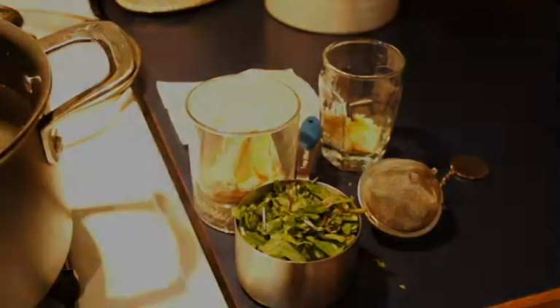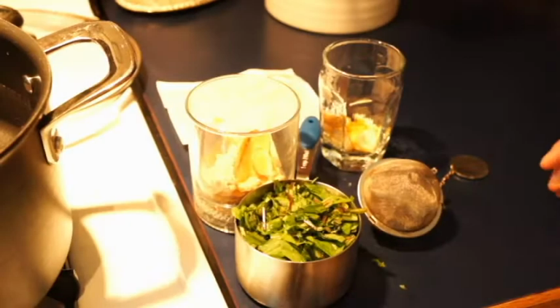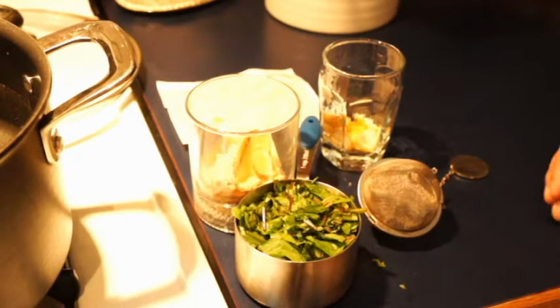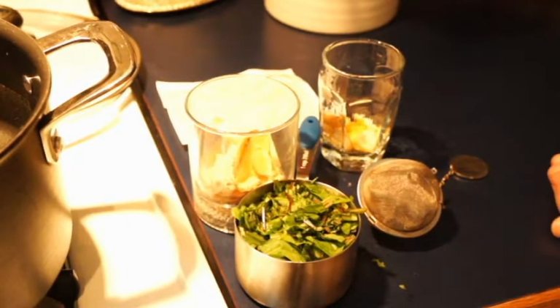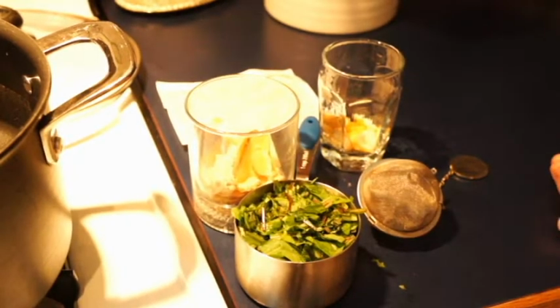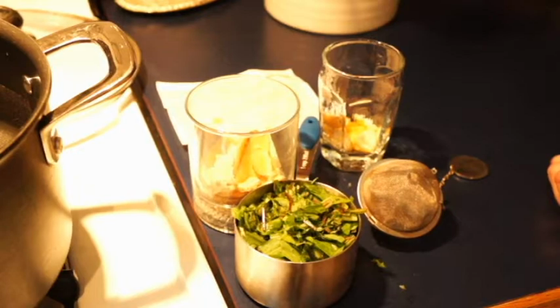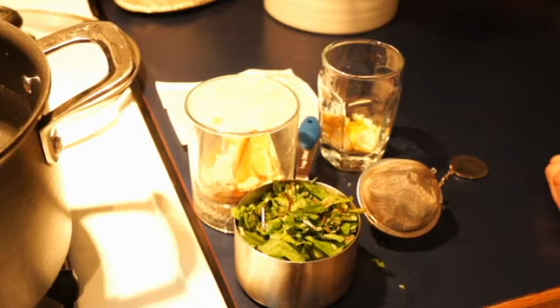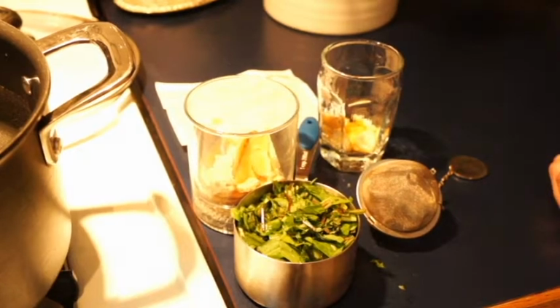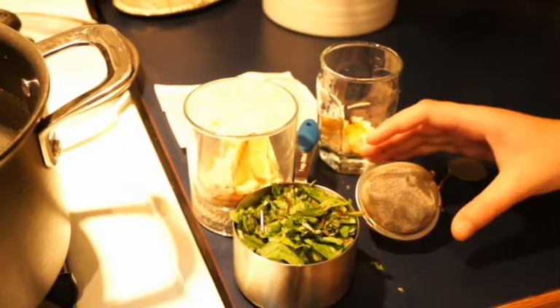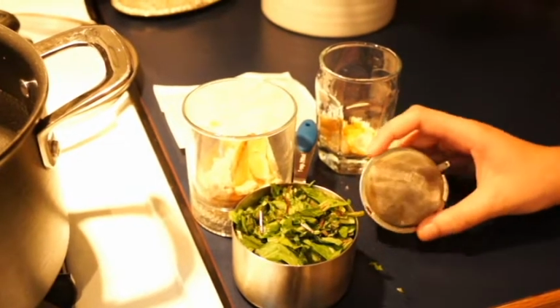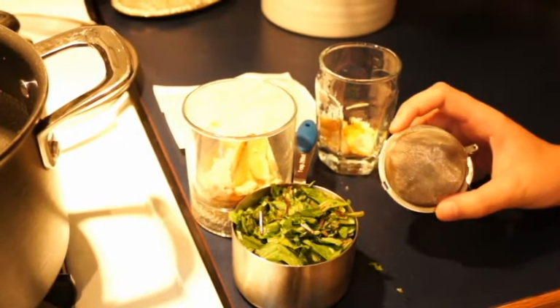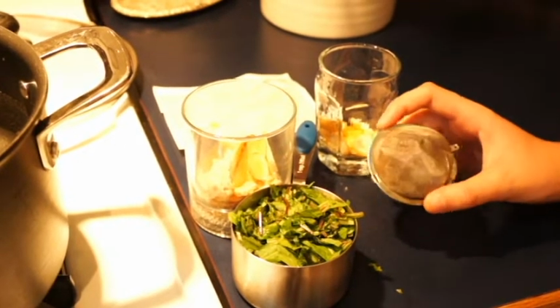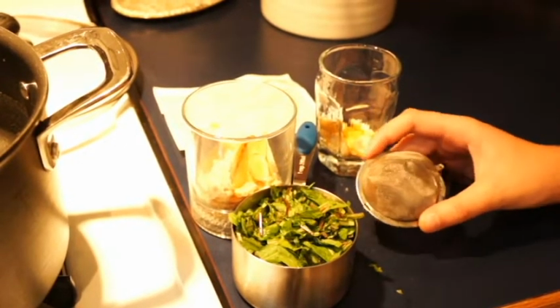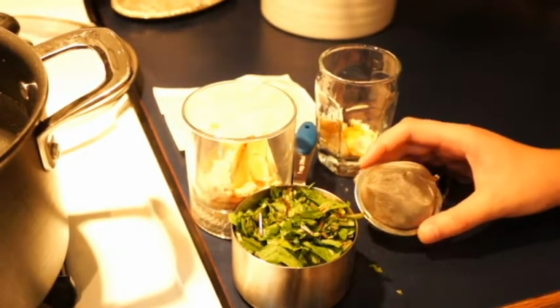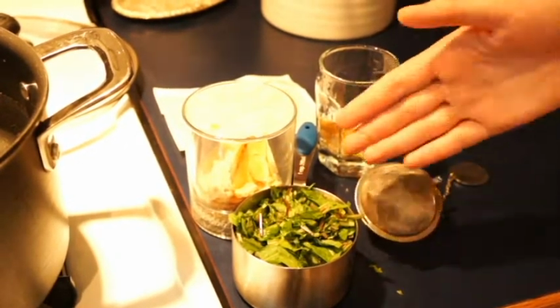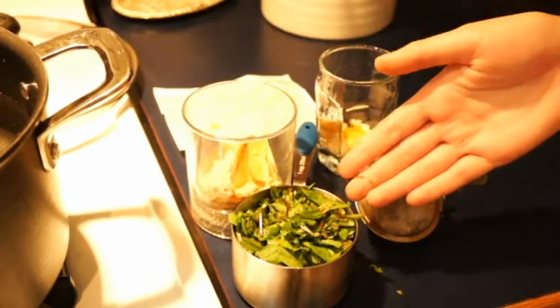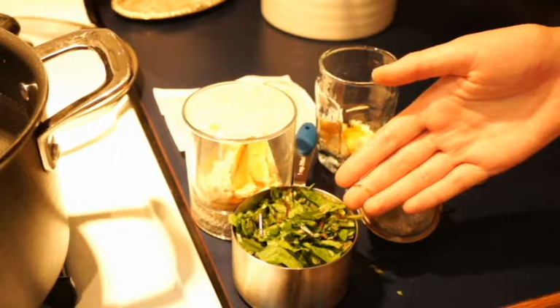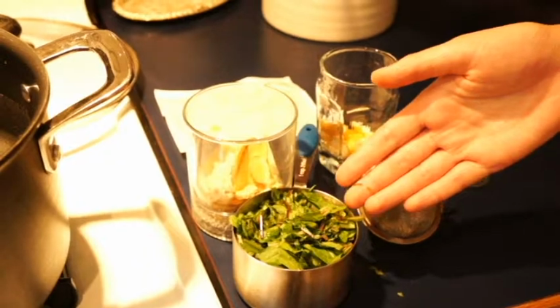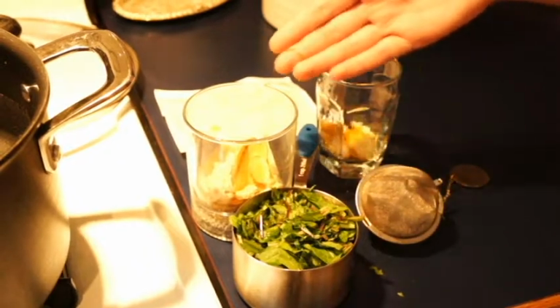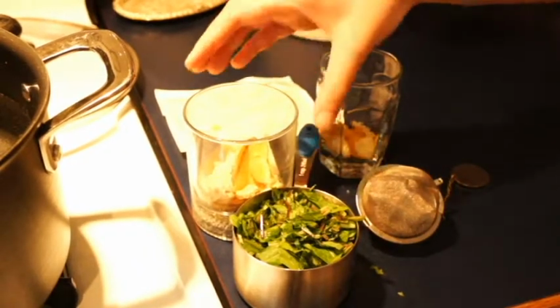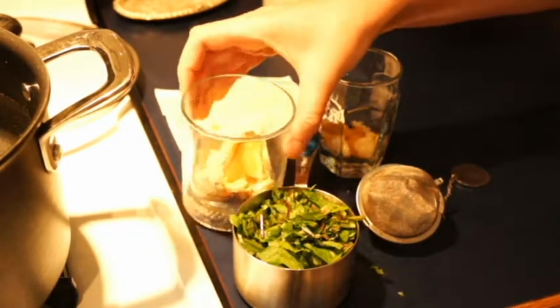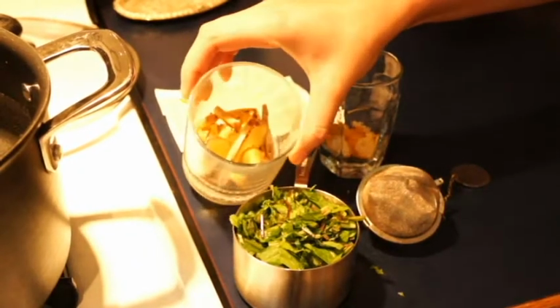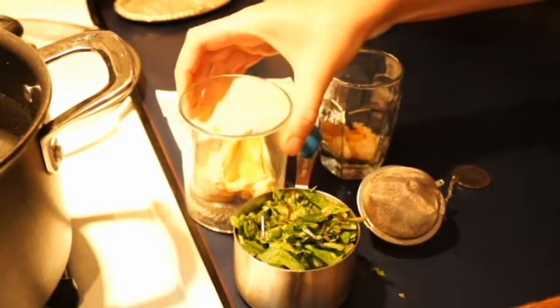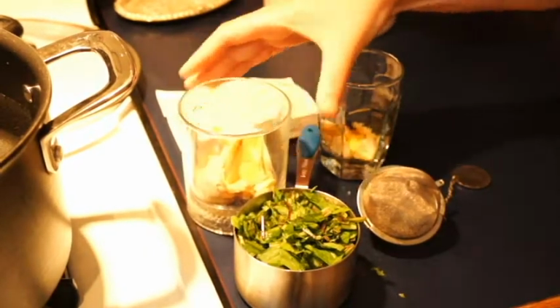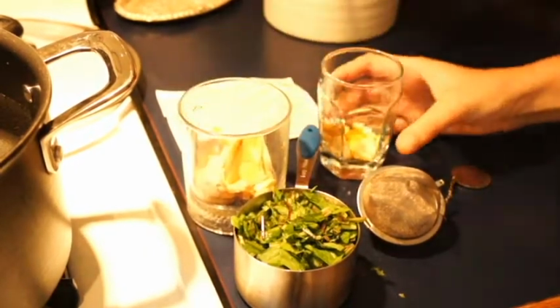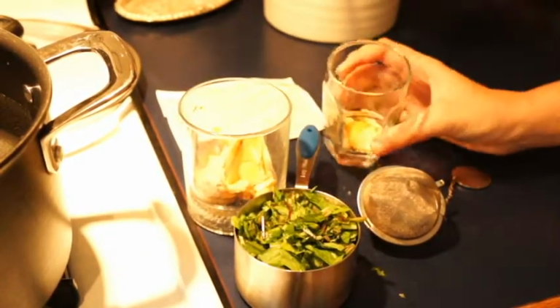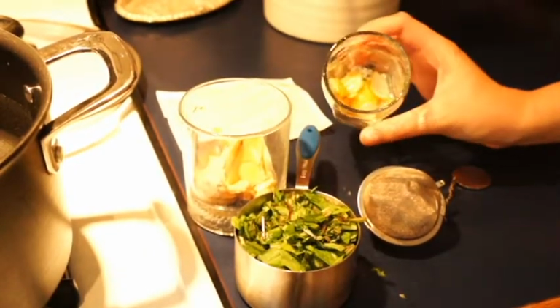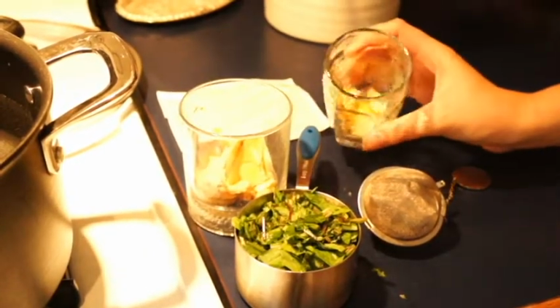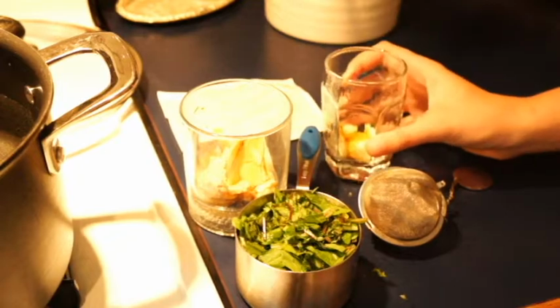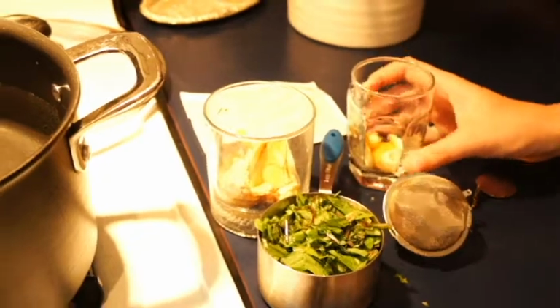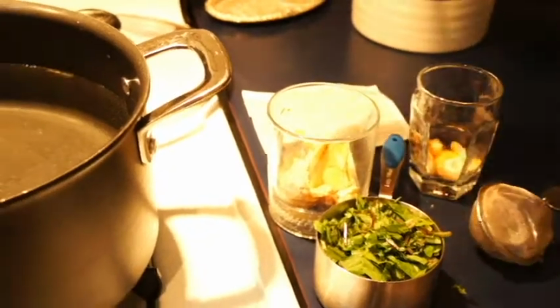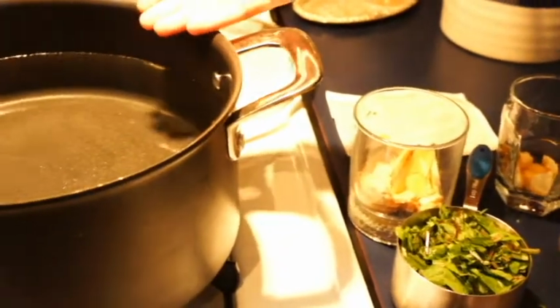To make dandelion green and ginger tea, you will need a tea strainer, dandelion greens, ginger, lemon peel, and water.